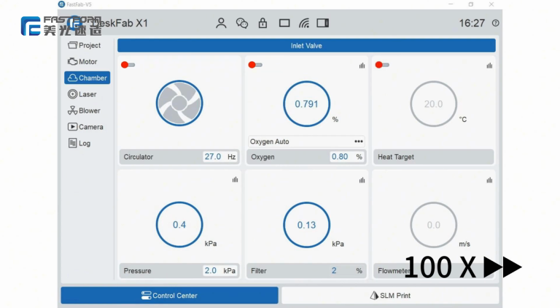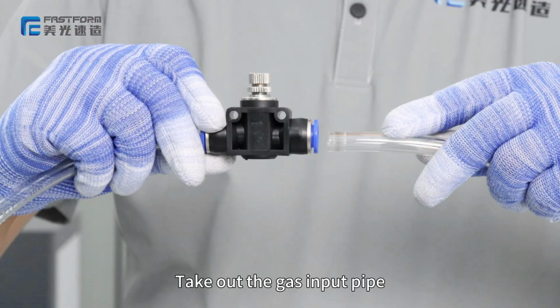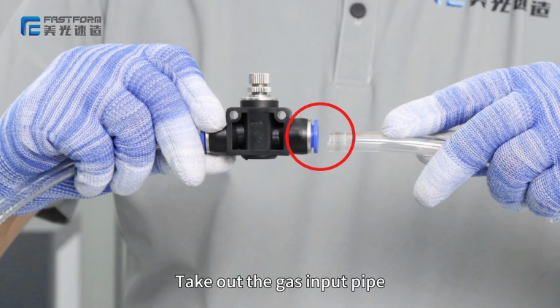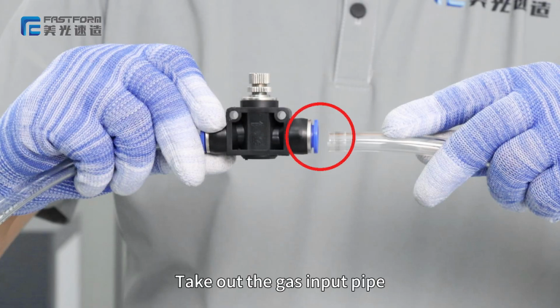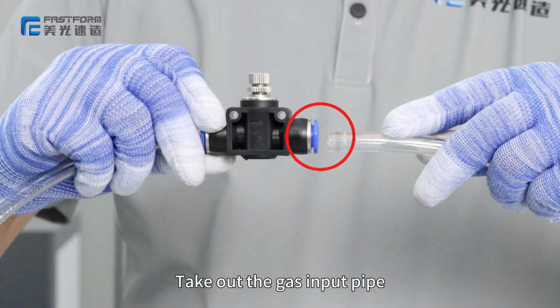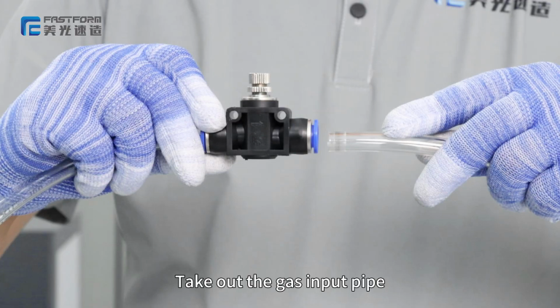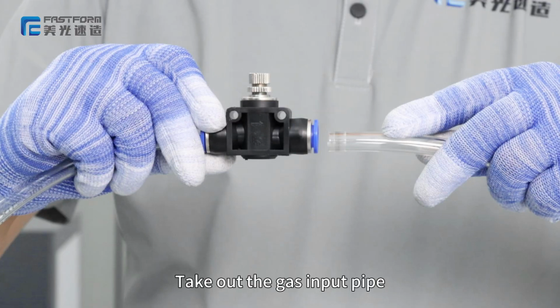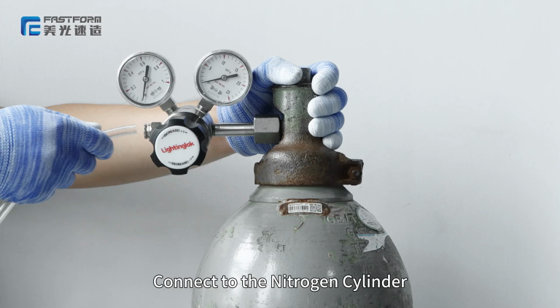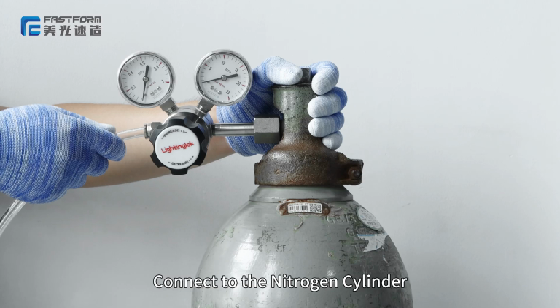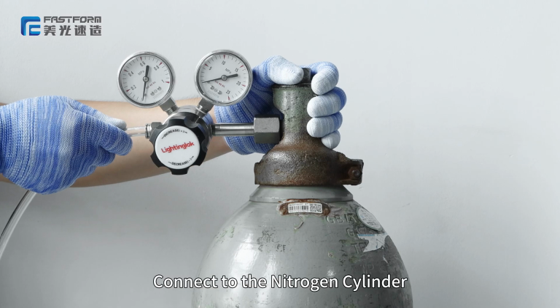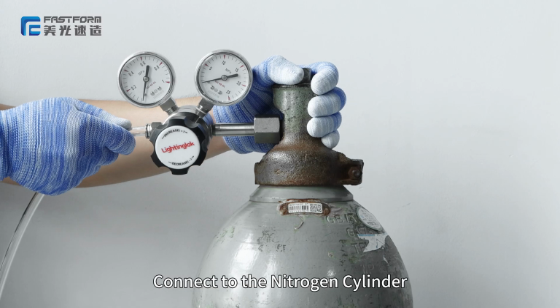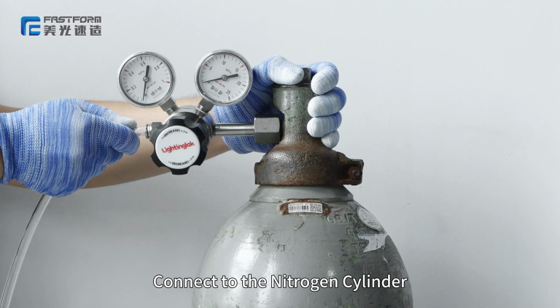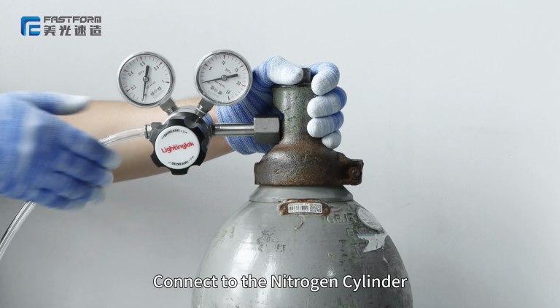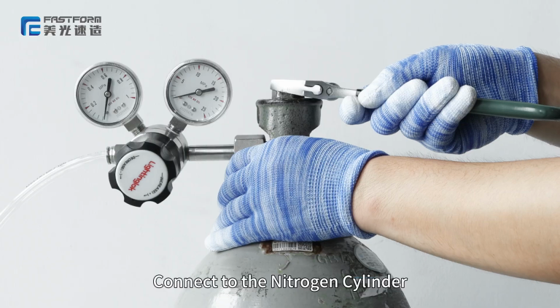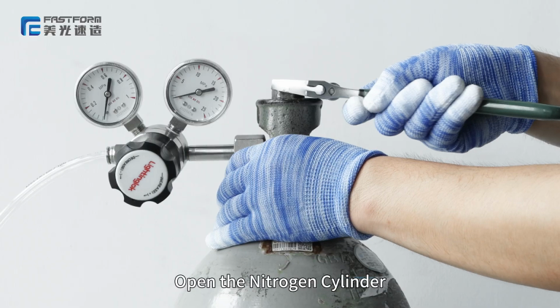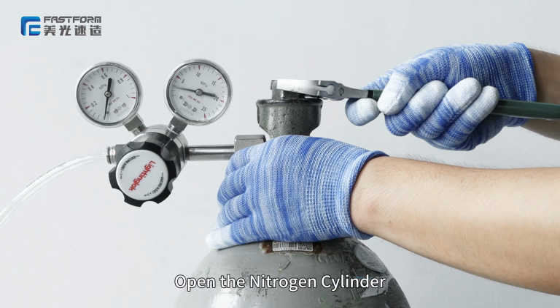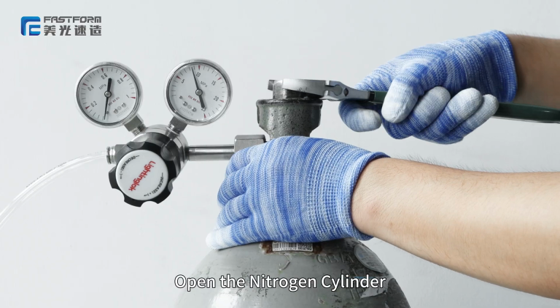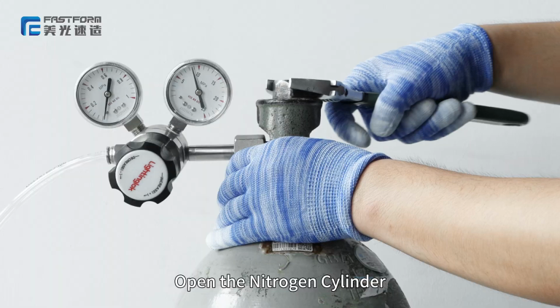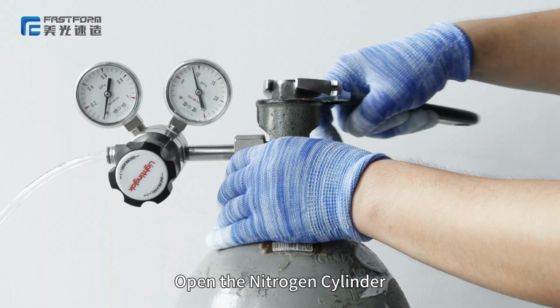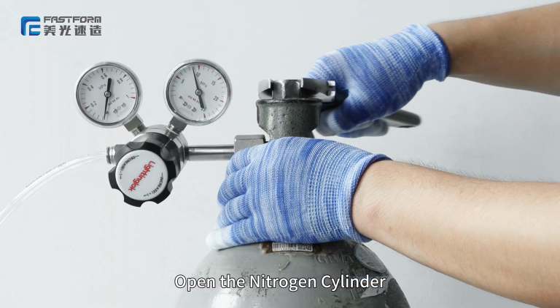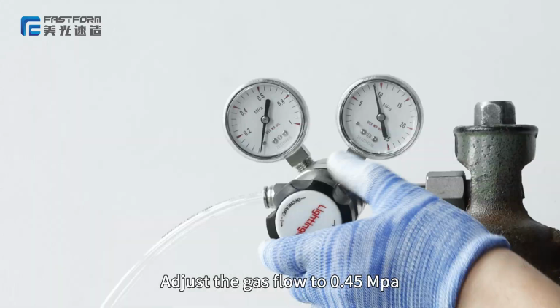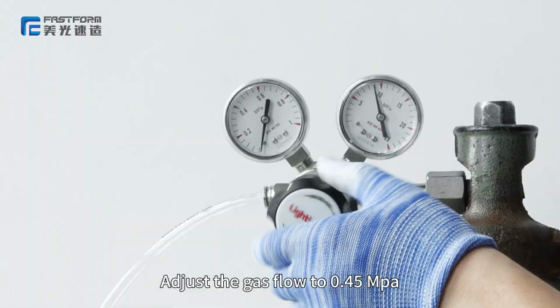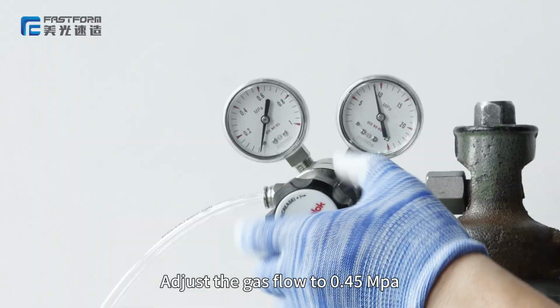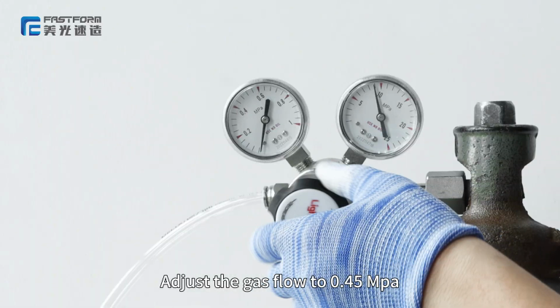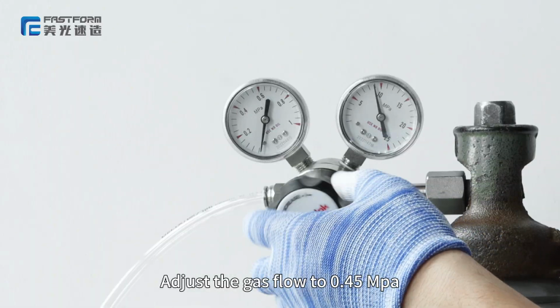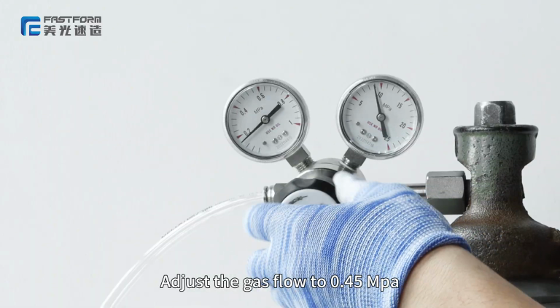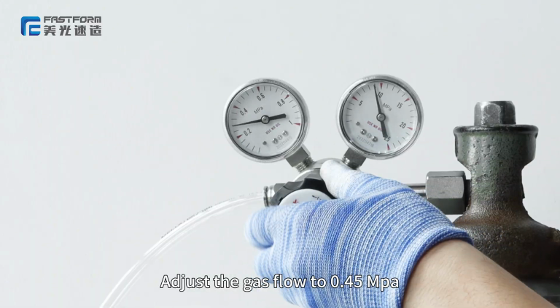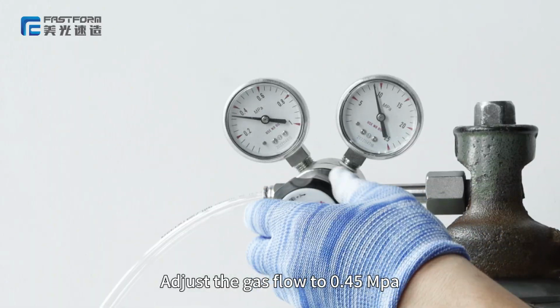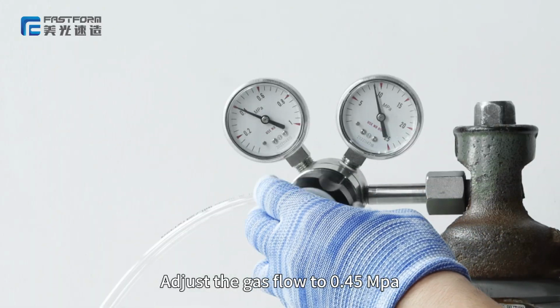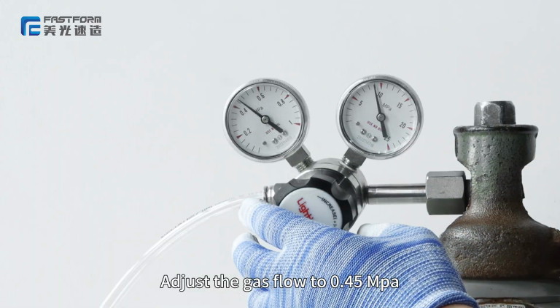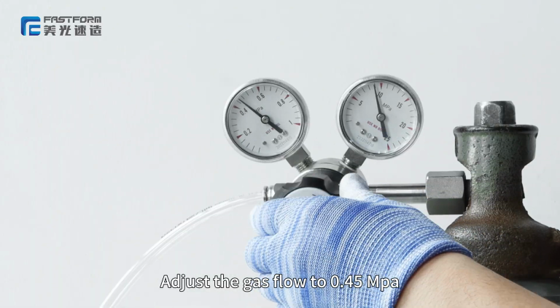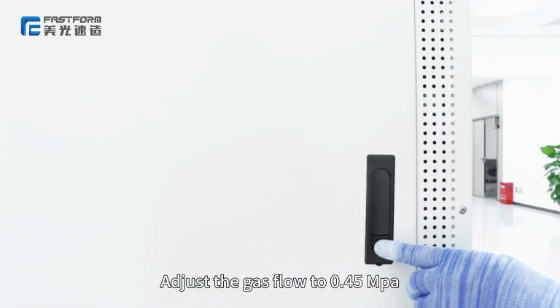Pick up the gas input pipe and connect it to the nitrogen cylinder. Open the nitrogen cylinder and adjust the gas flow to 0.45 MPa.